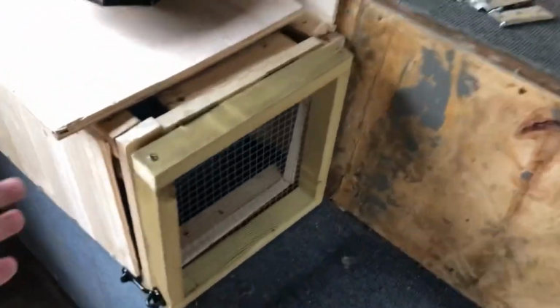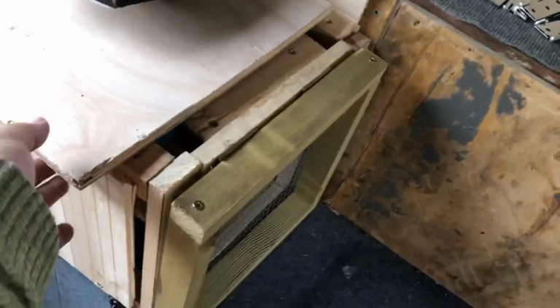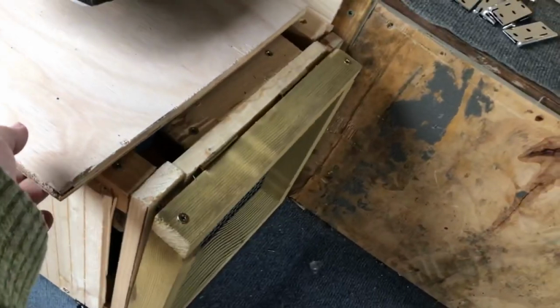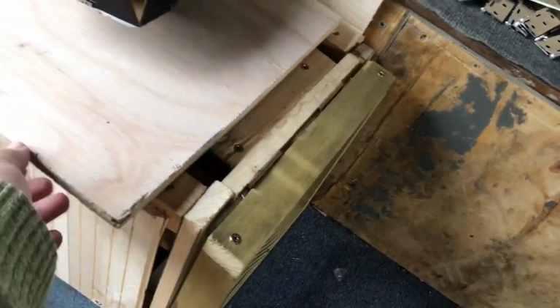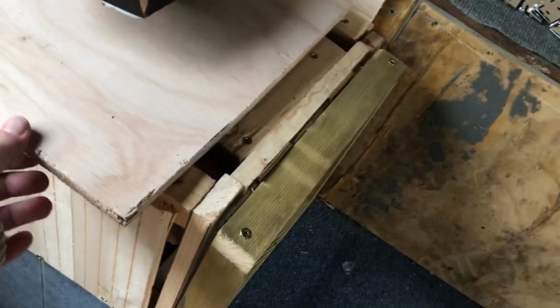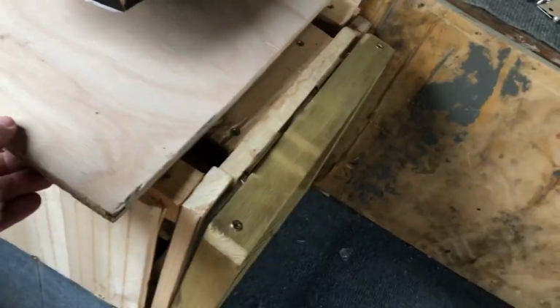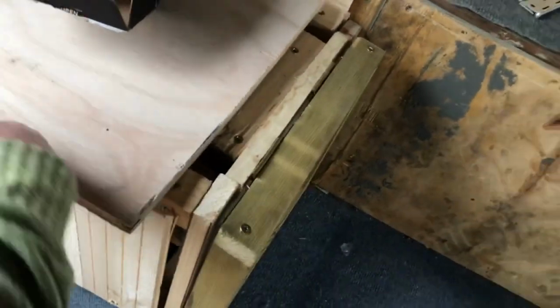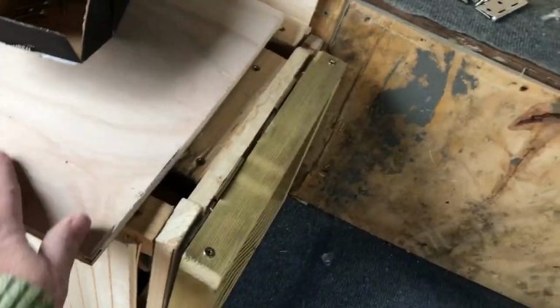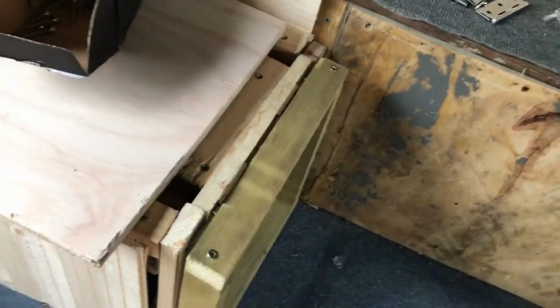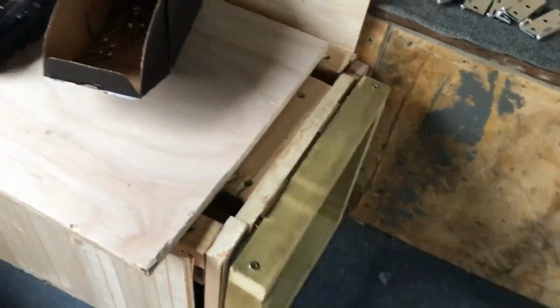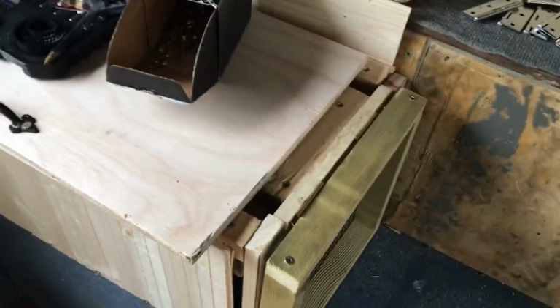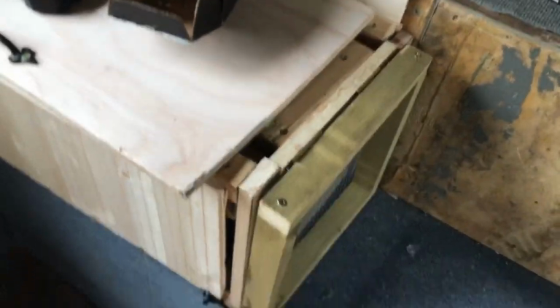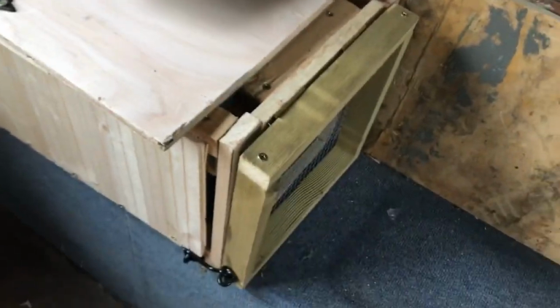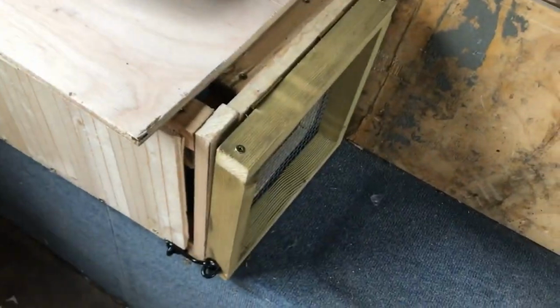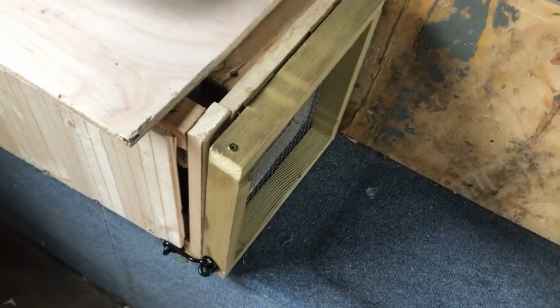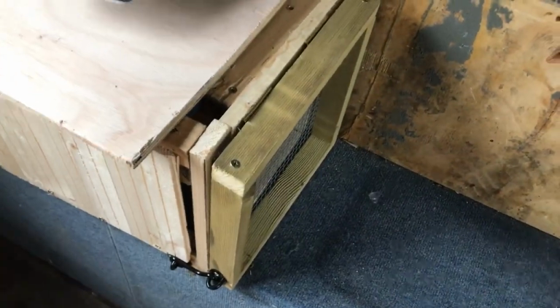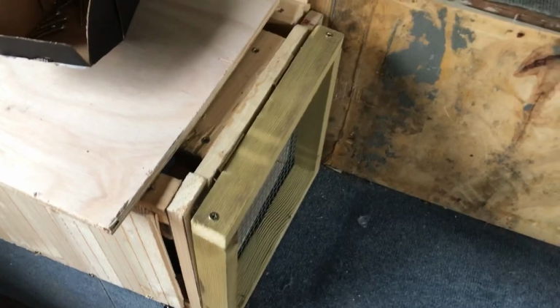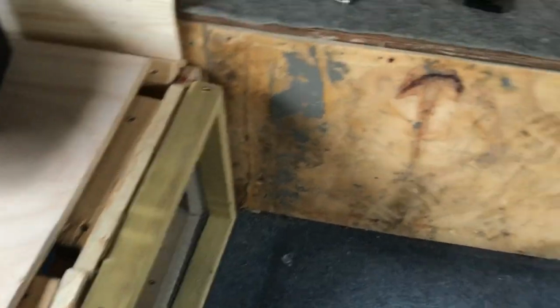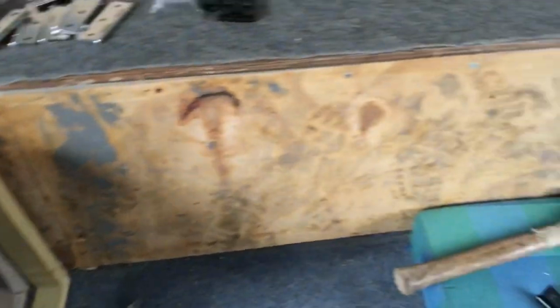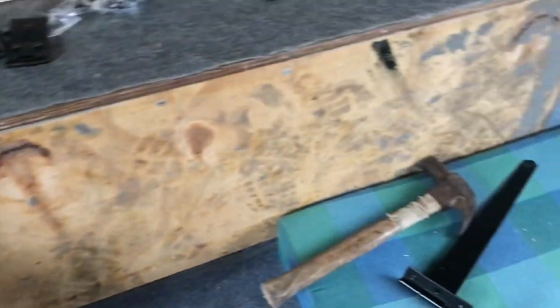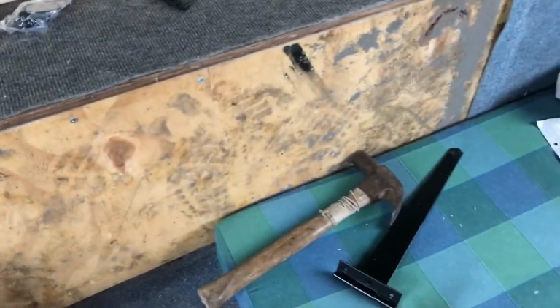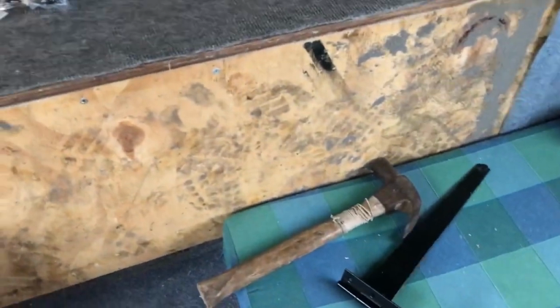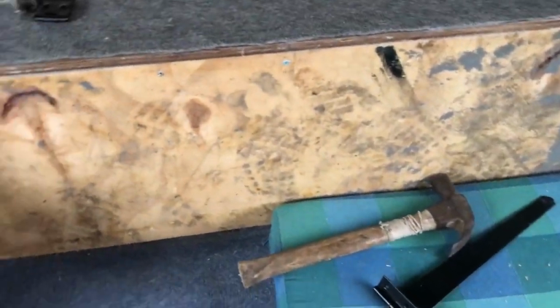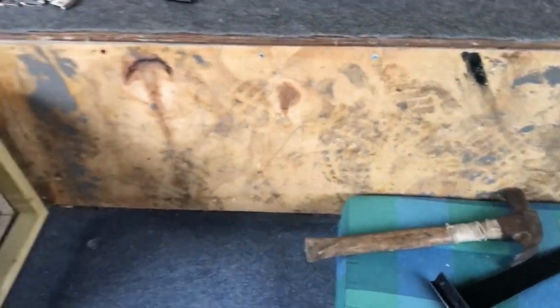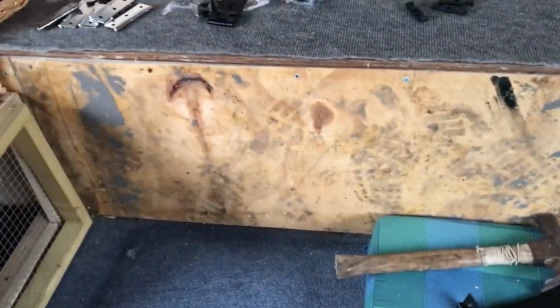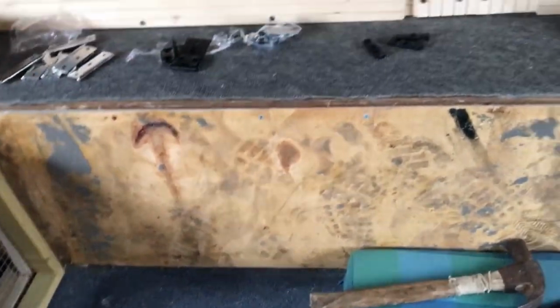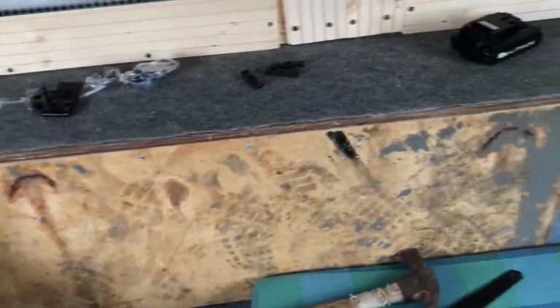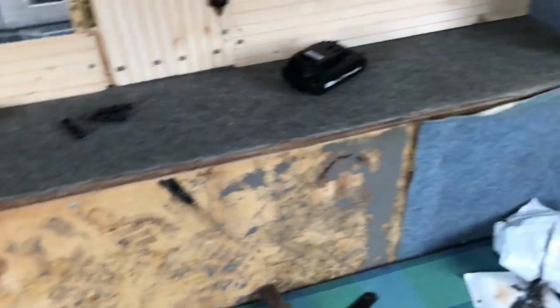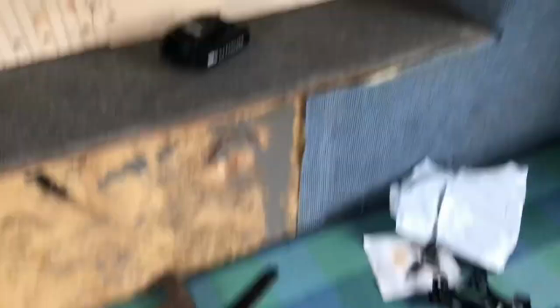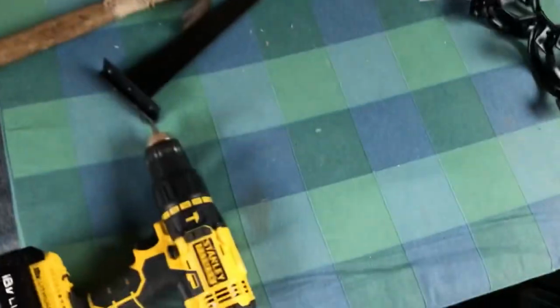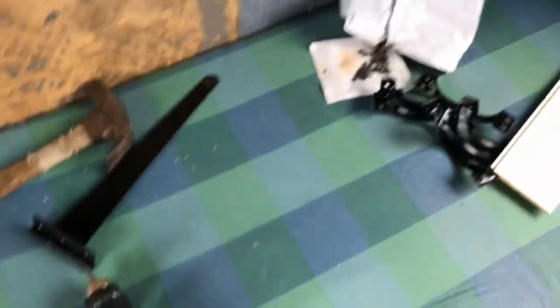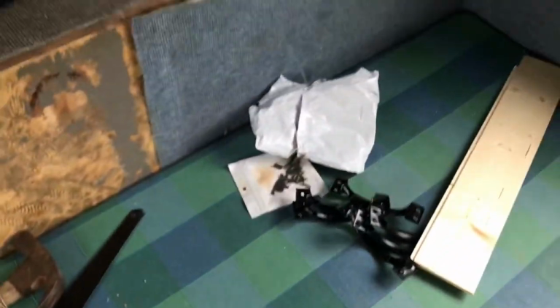I've still got to do this one — secure this down — but I don't think they're going to be lifting that up. It's all okay at the moment. It's all a lot of make-do, so I'm going to tidy up now.